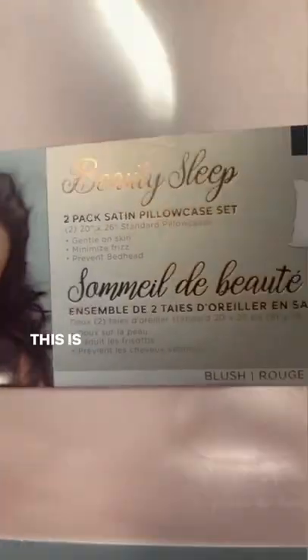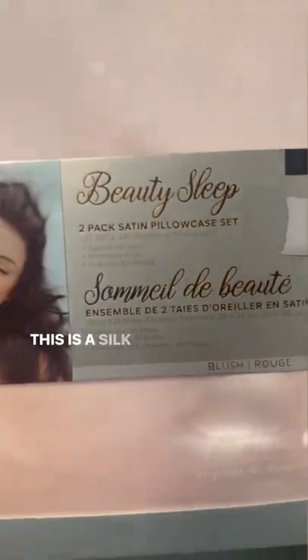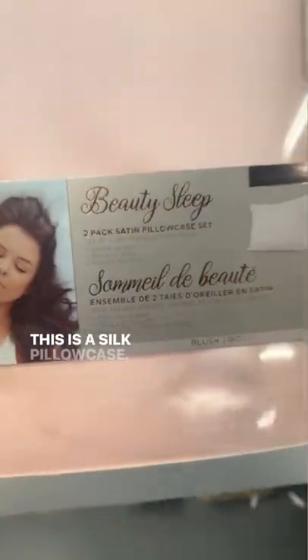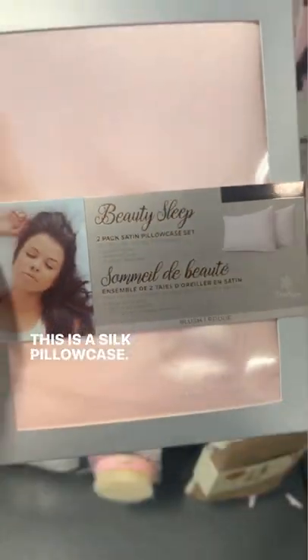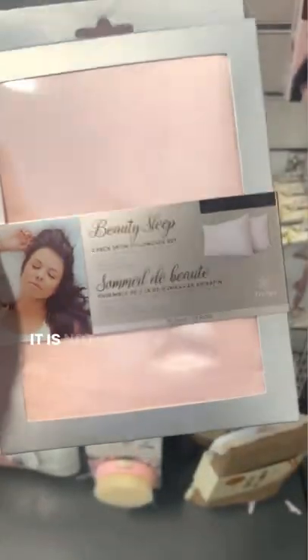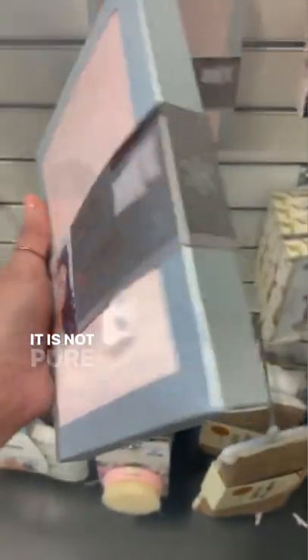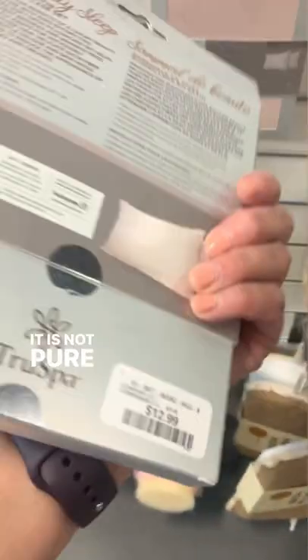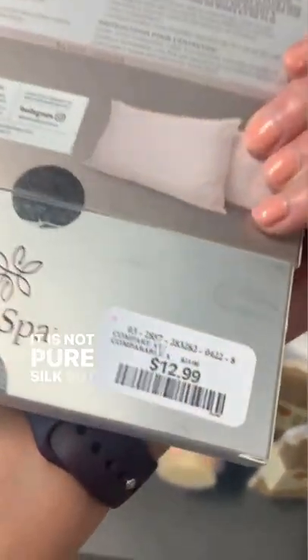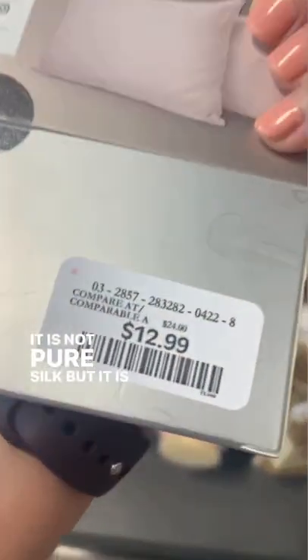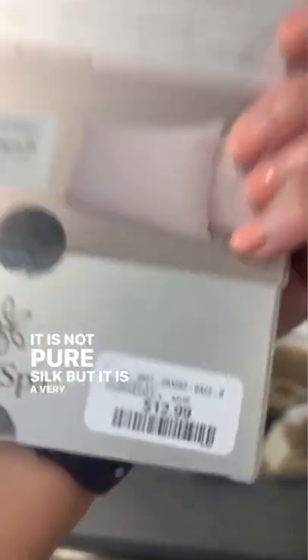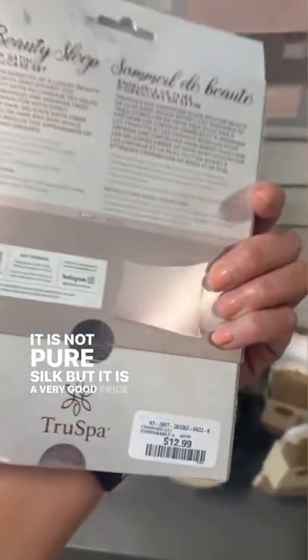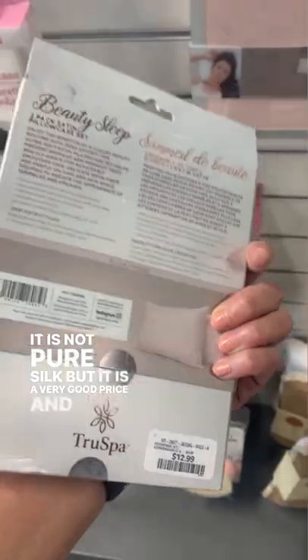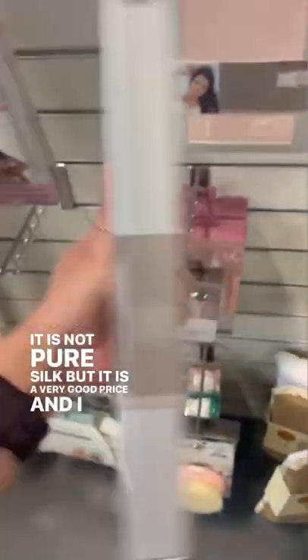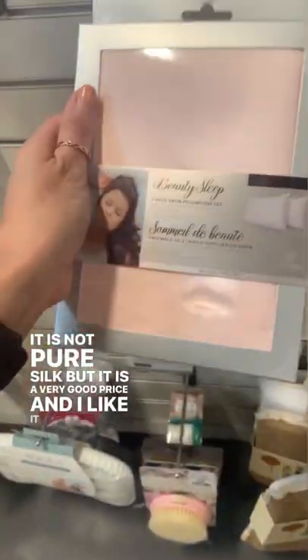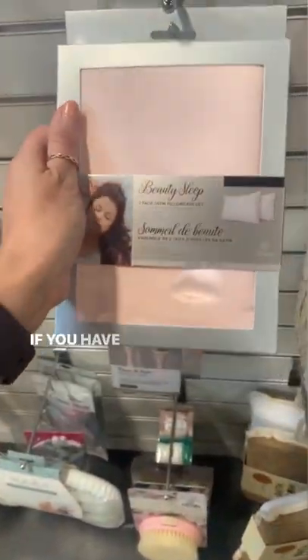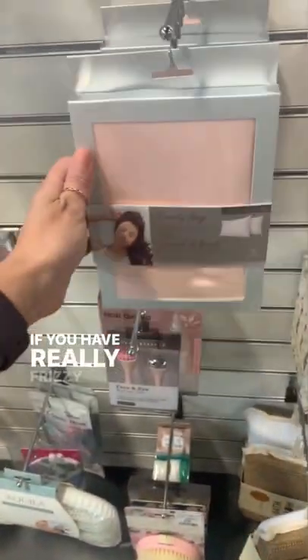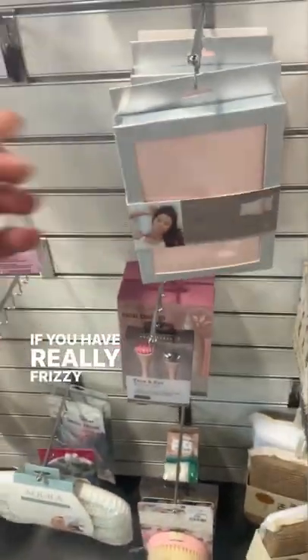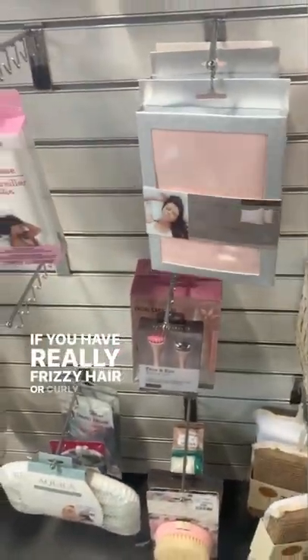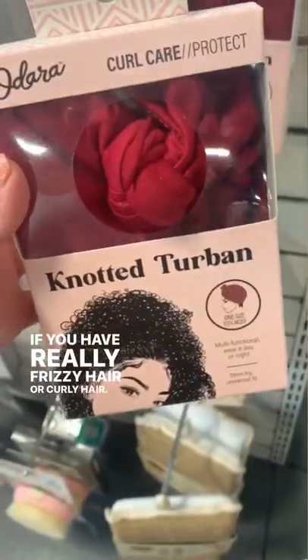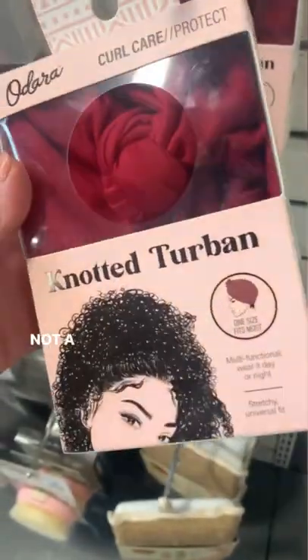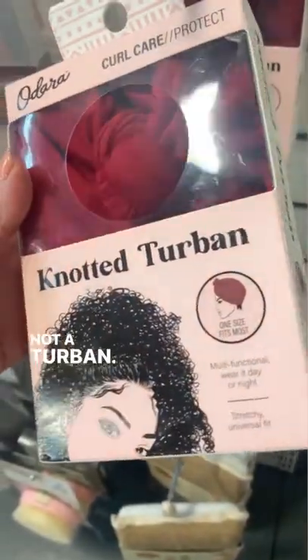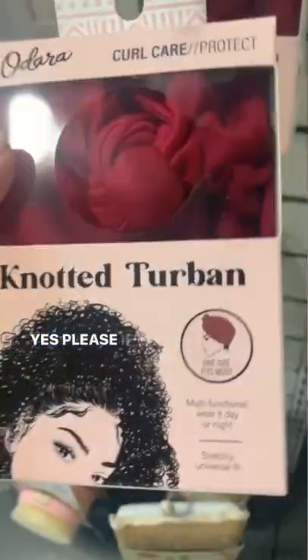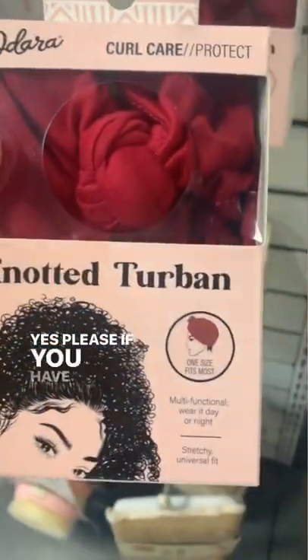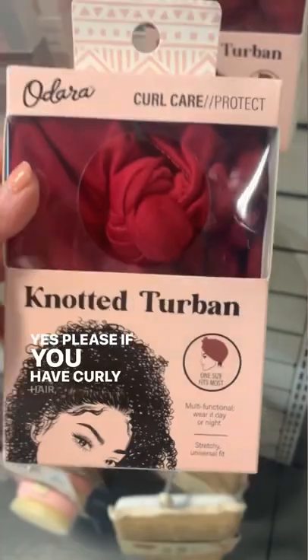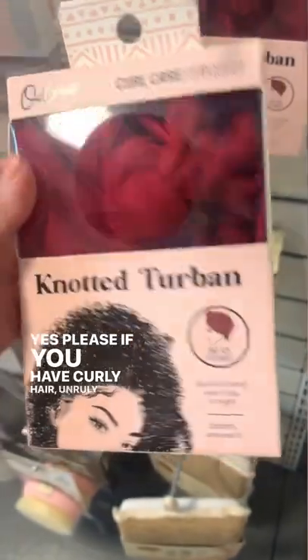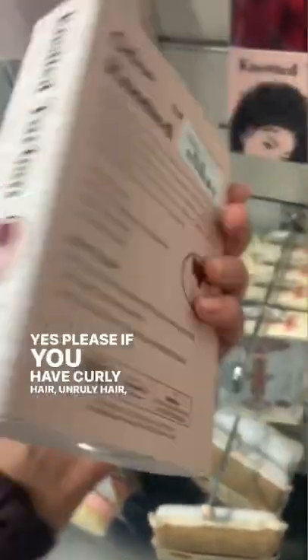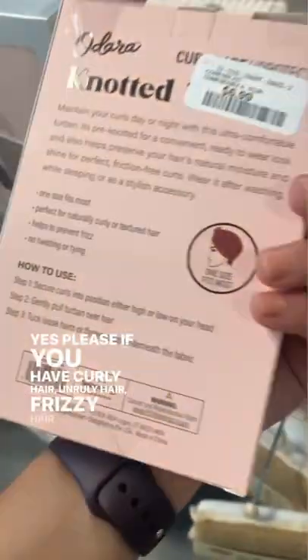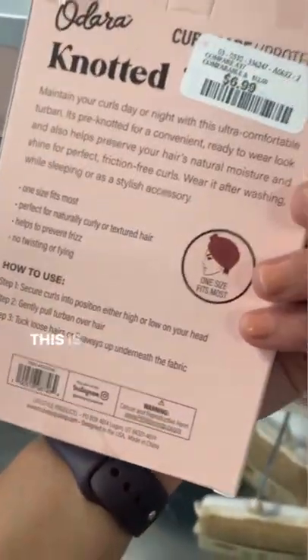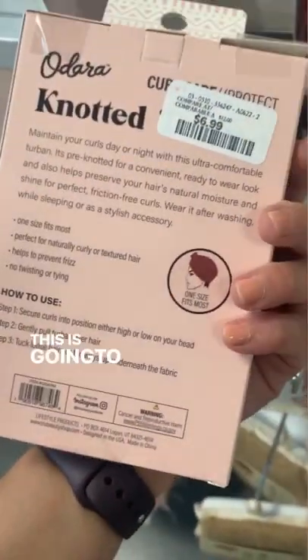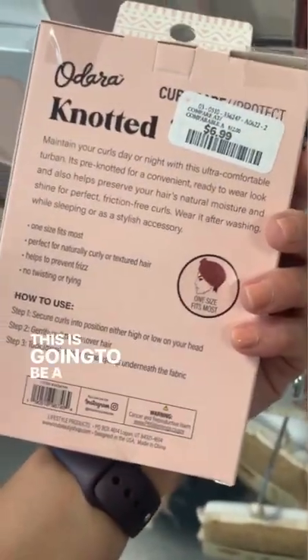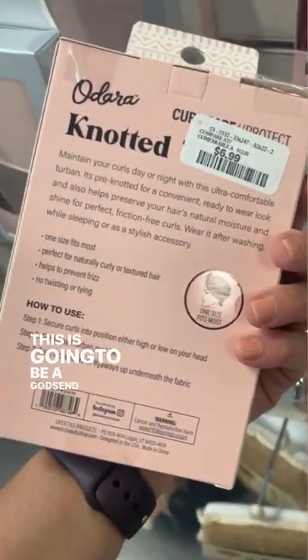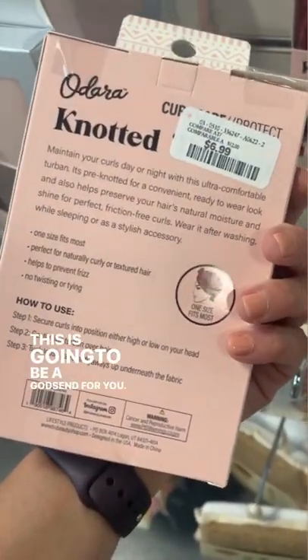This is a silk pillowcase. It is not pure silk but it is a very good price, and I like it if you have really frizzy hair or curly hair. Not a turban? Yes please. If you have curly hair, unruly hair, frizzy hair, this is going to be a godsend for you.